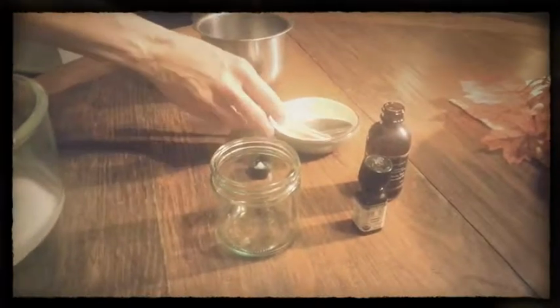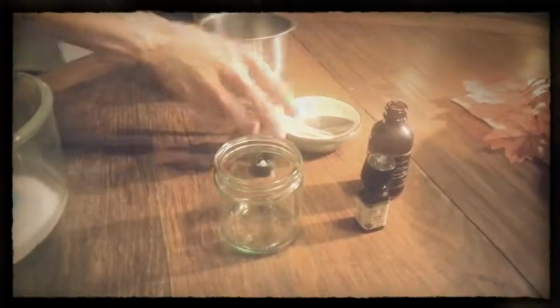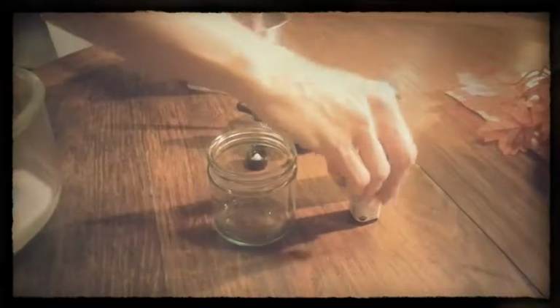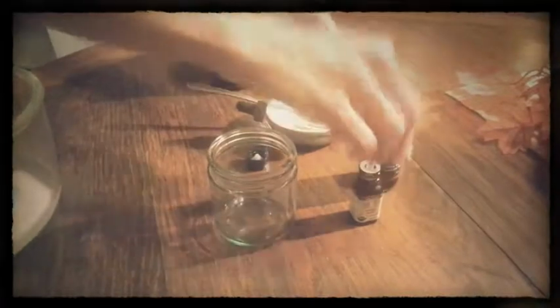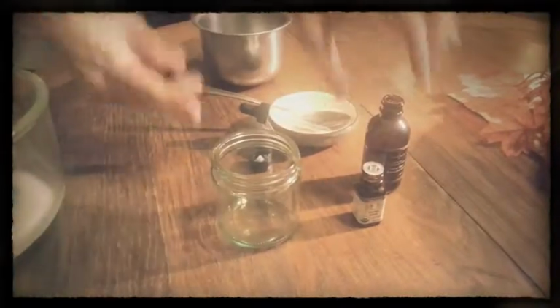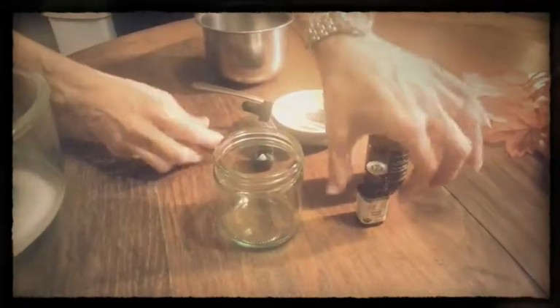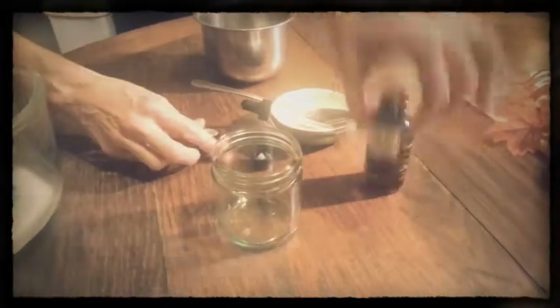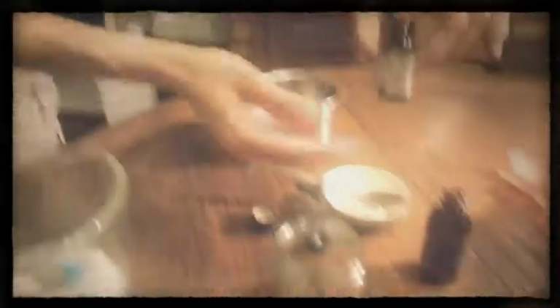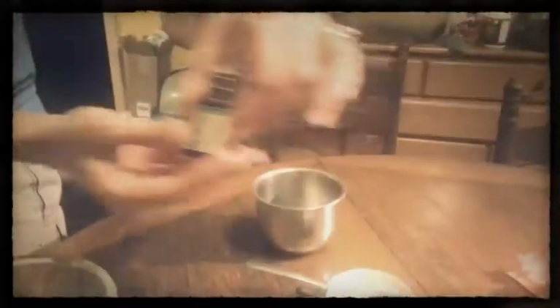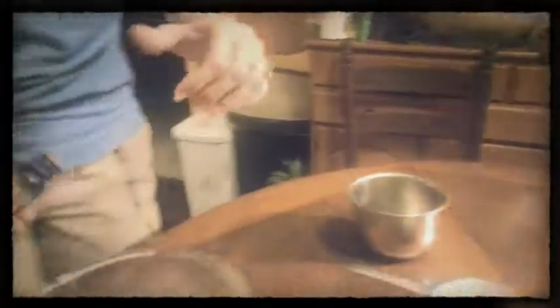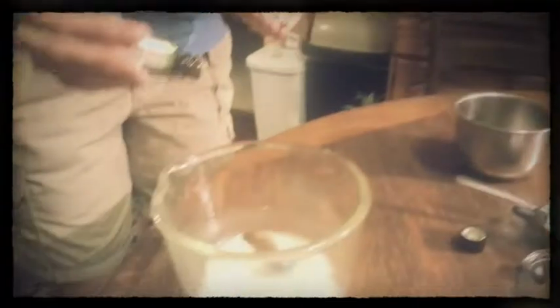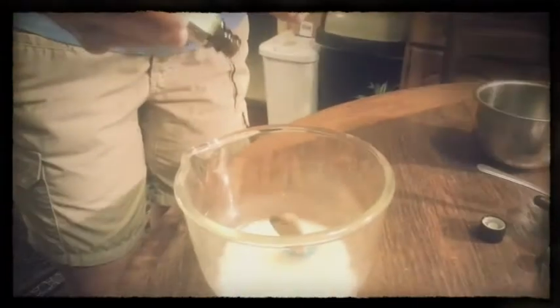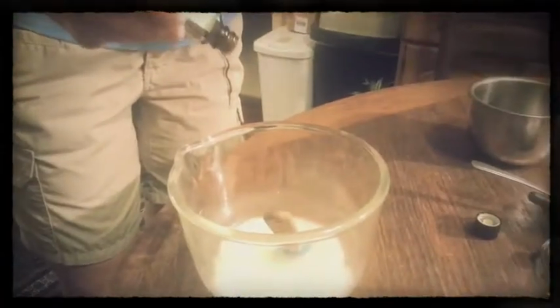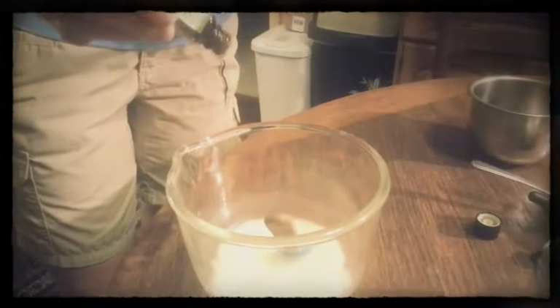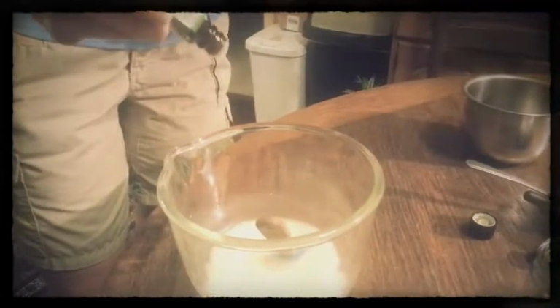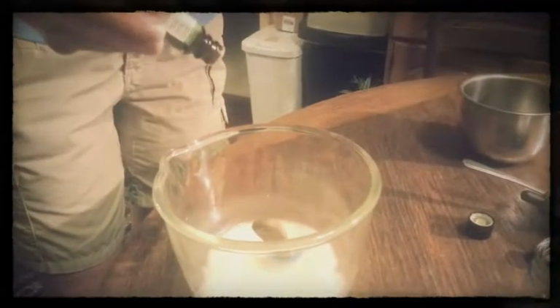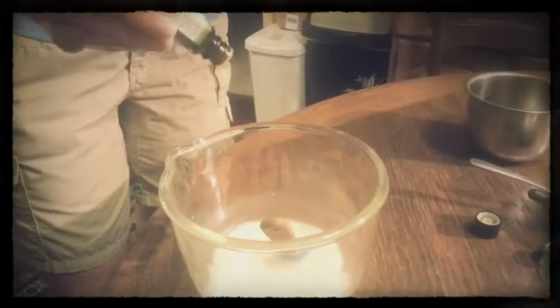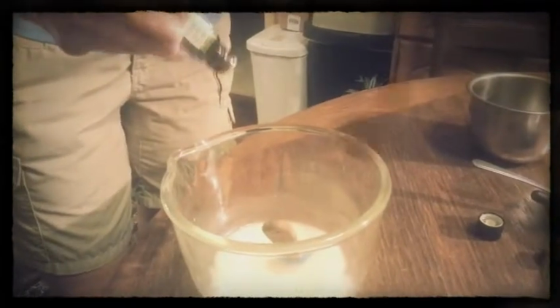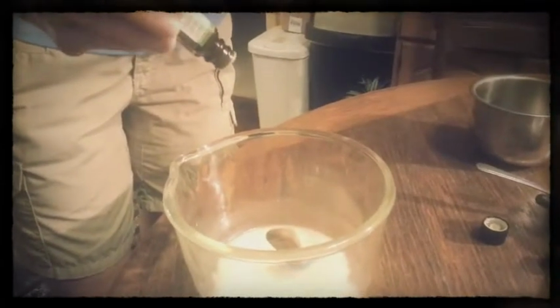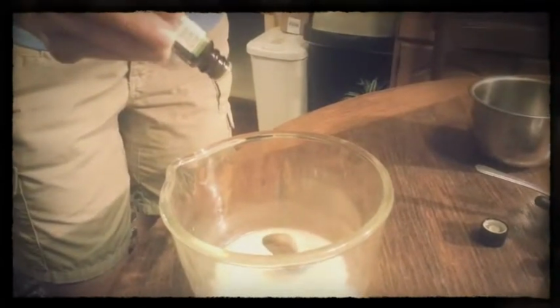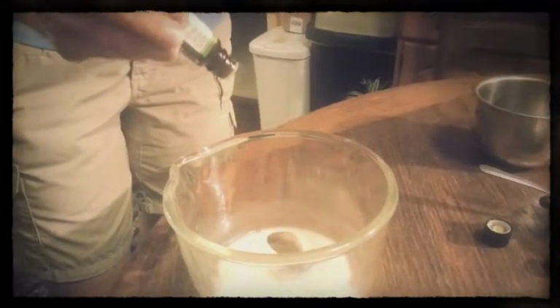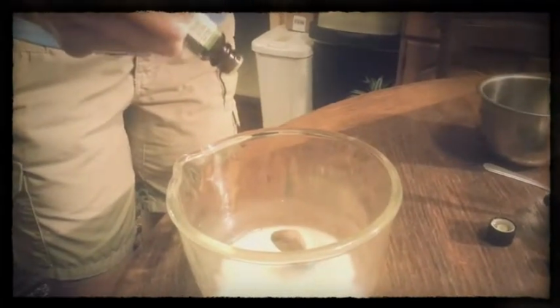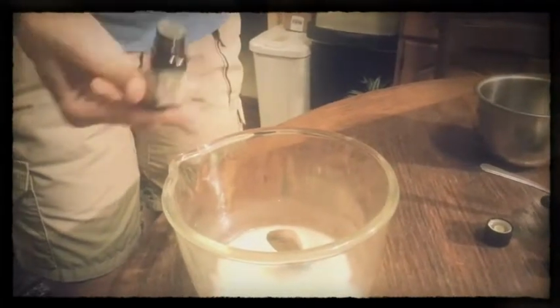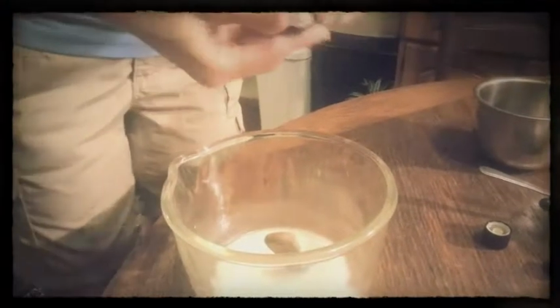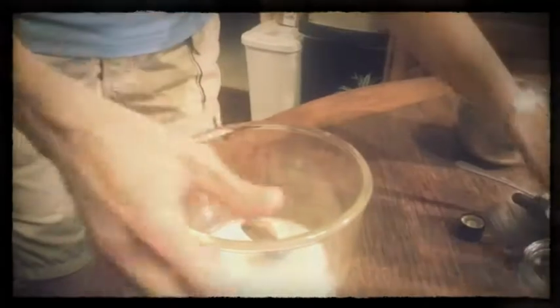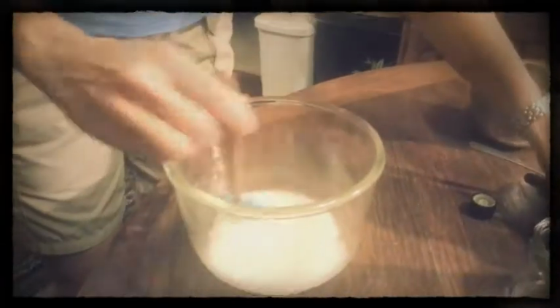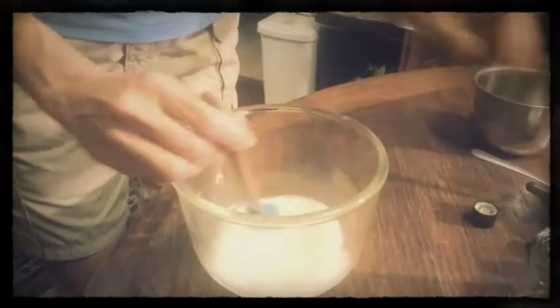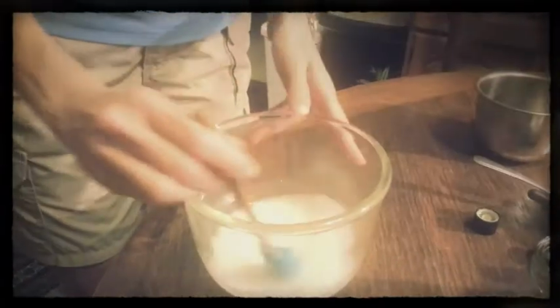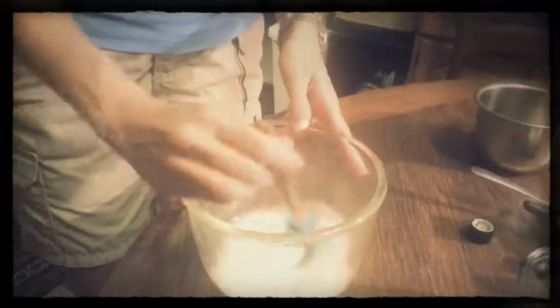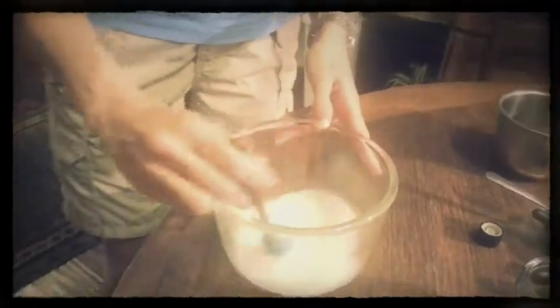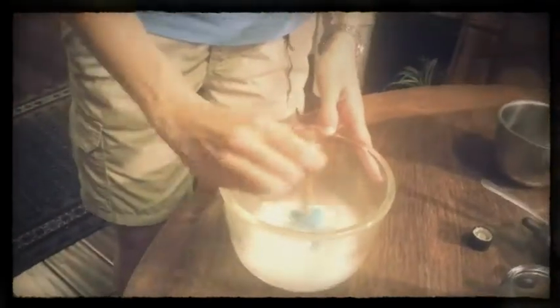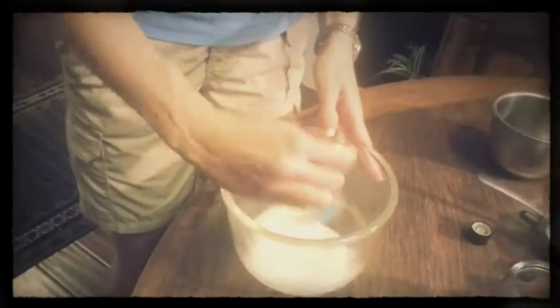The other oil I'm going to use is a sweet orange oil. Citrus is always really nice — just be careful not to overdo it. I'm also going to start with five drops on that and see what I think, then just stir that in.